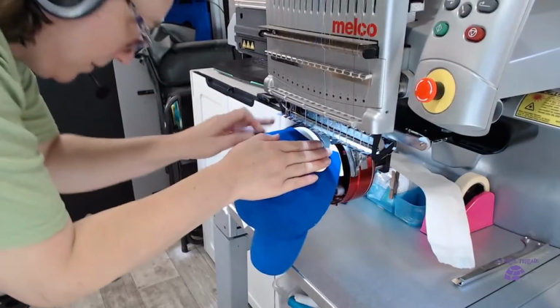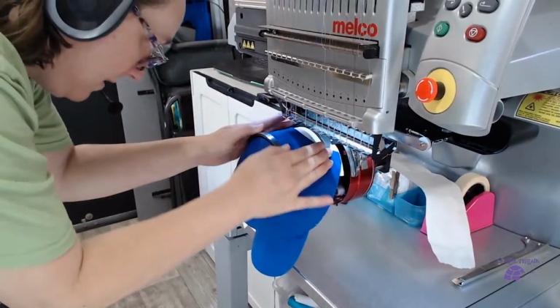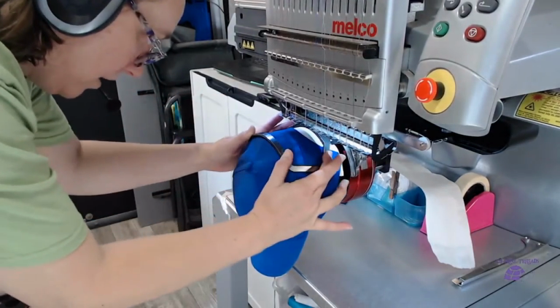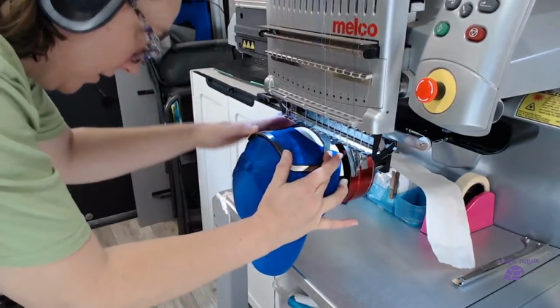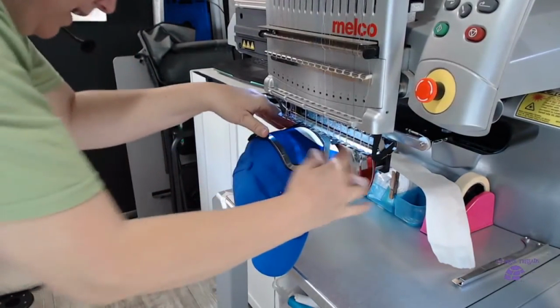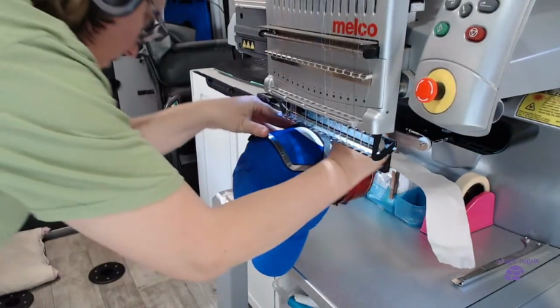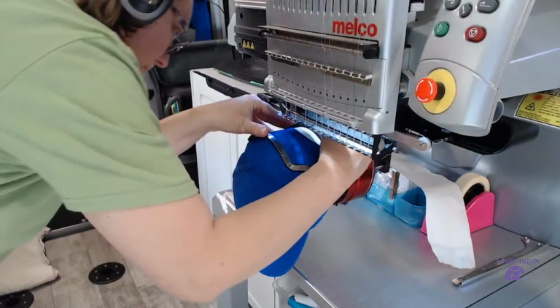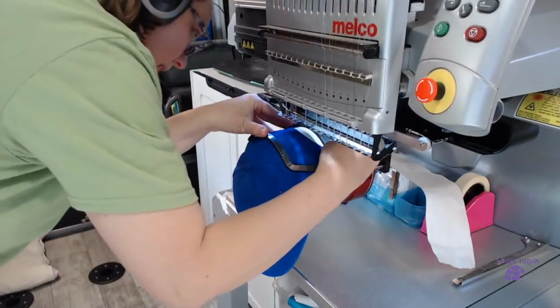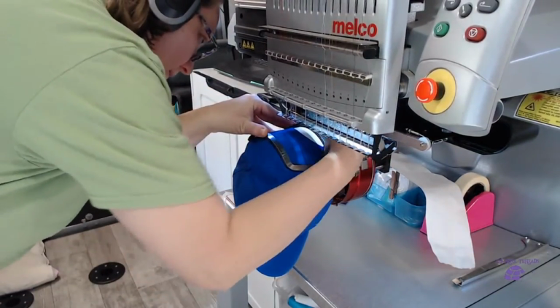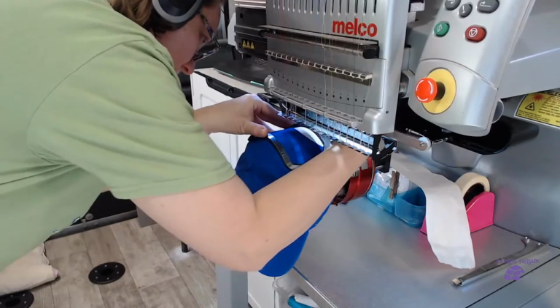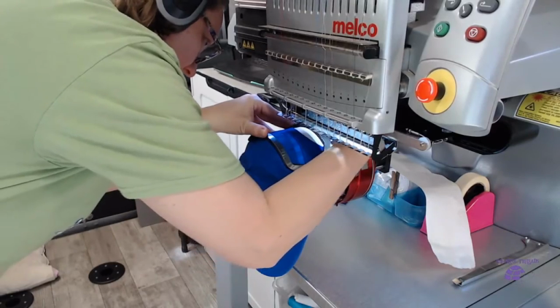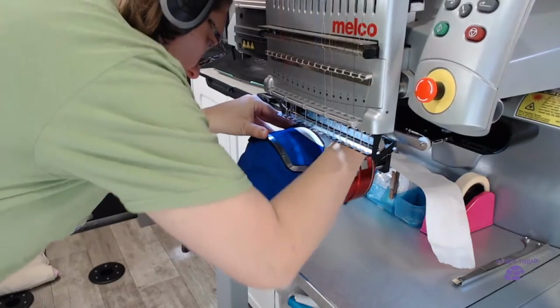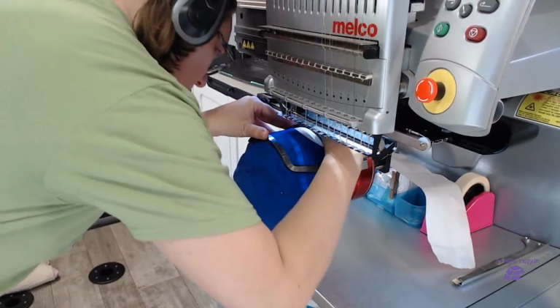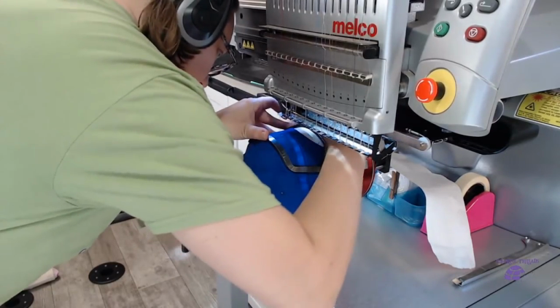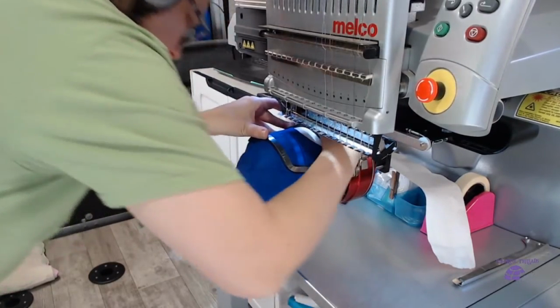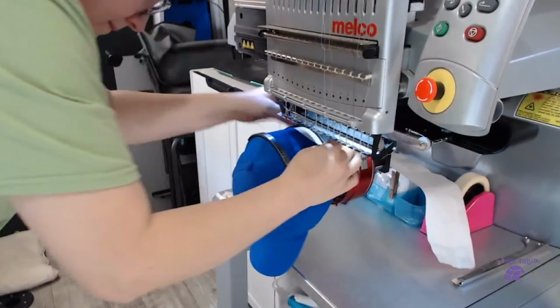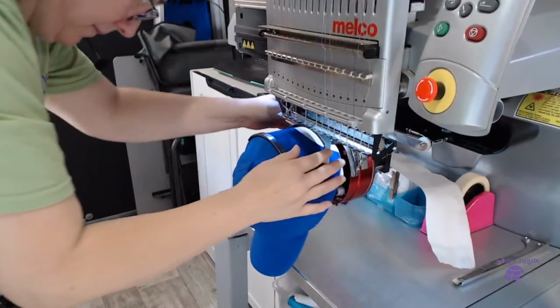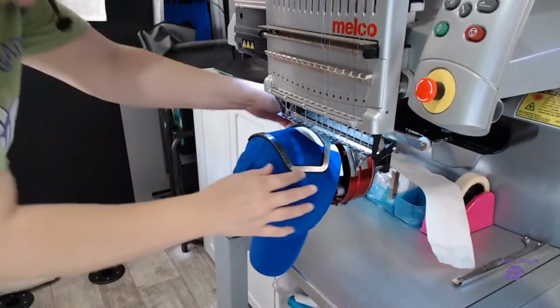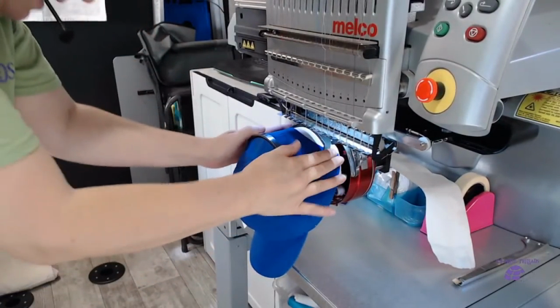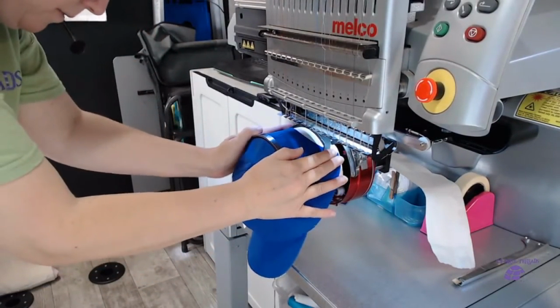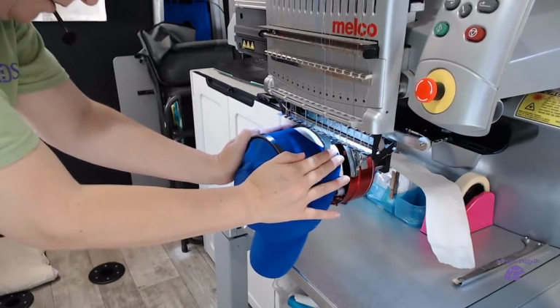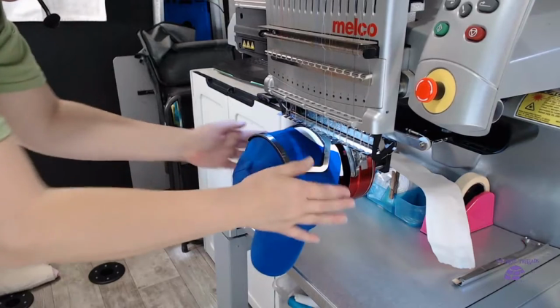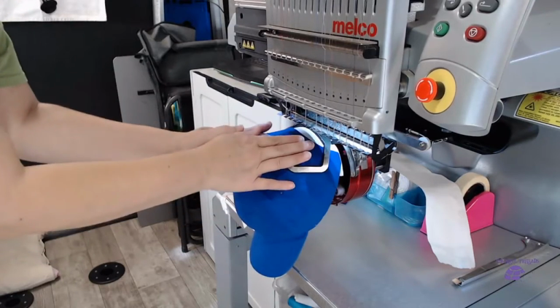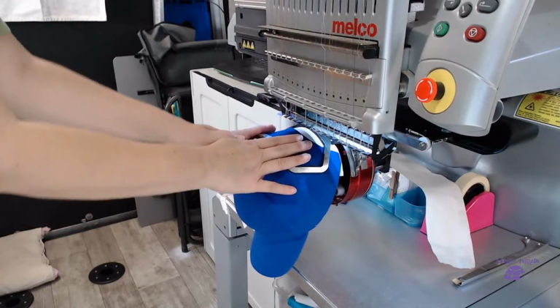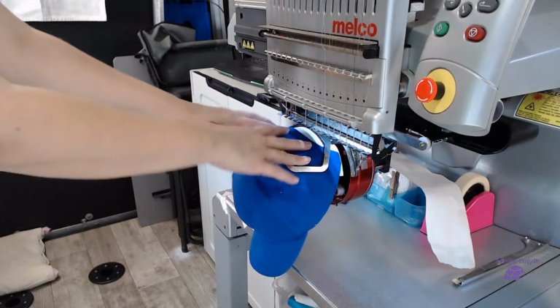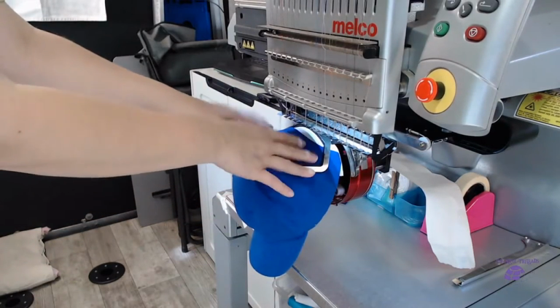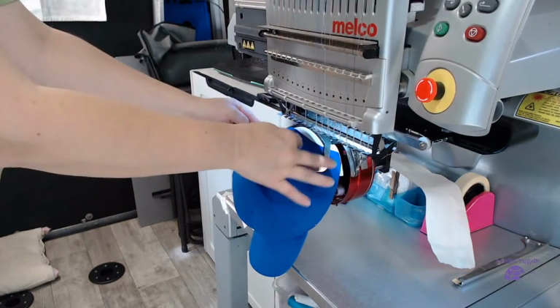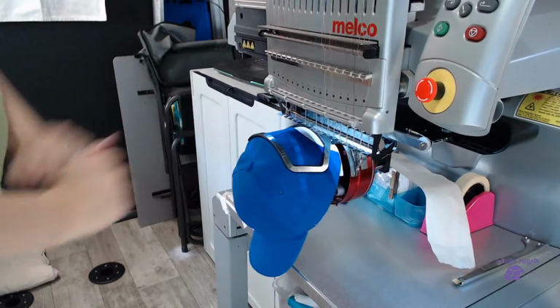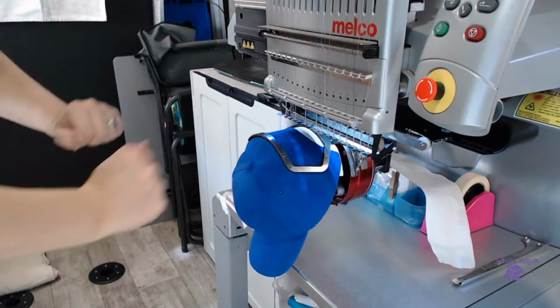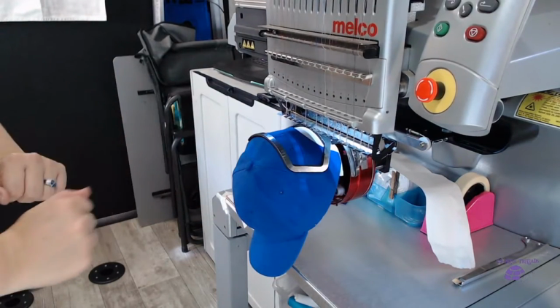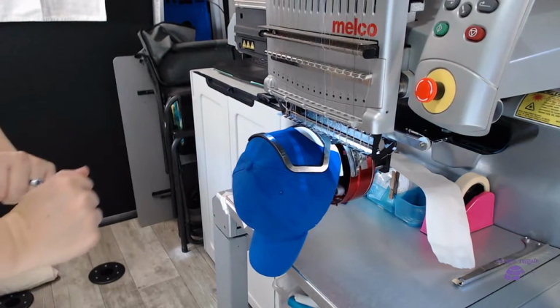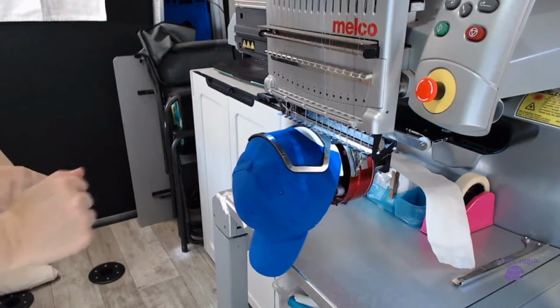We got this on here. Now I'm going to flip my lock to hold it tight. From here, I'm just going to set up my name, trace it, and sew it.